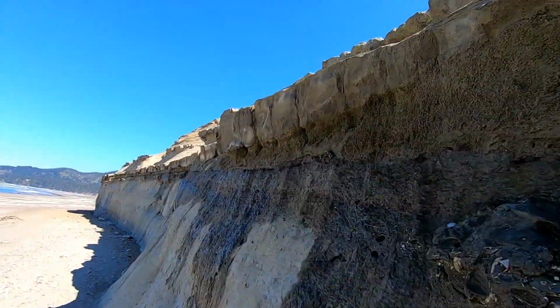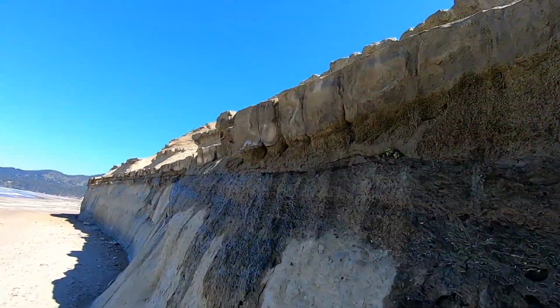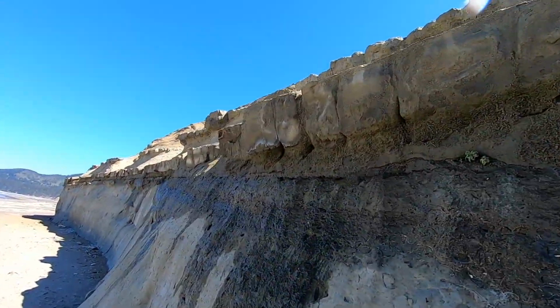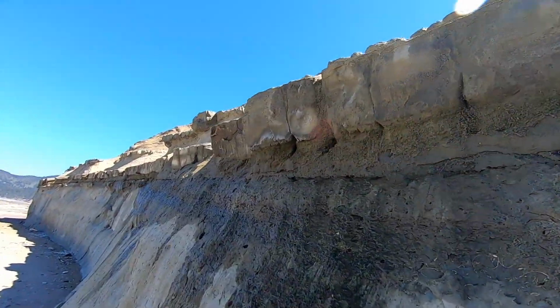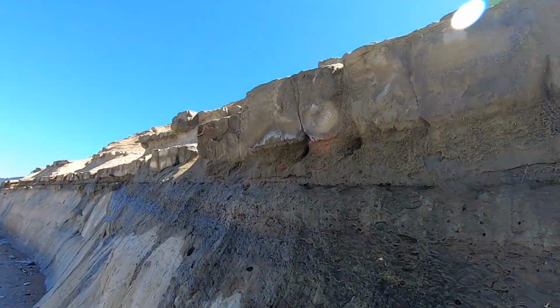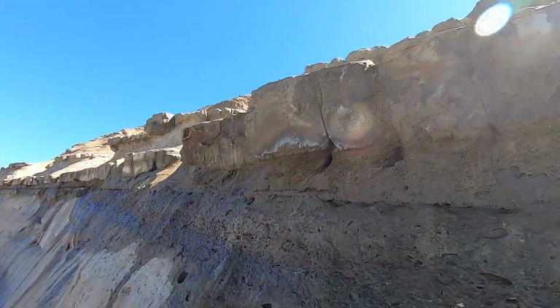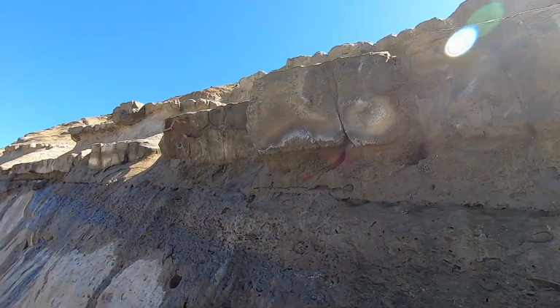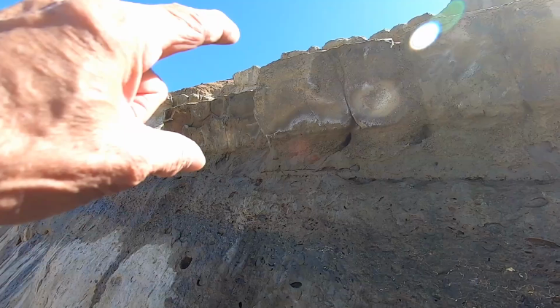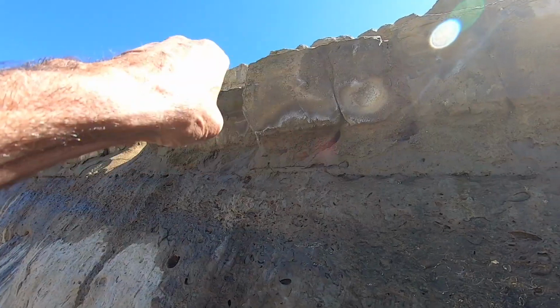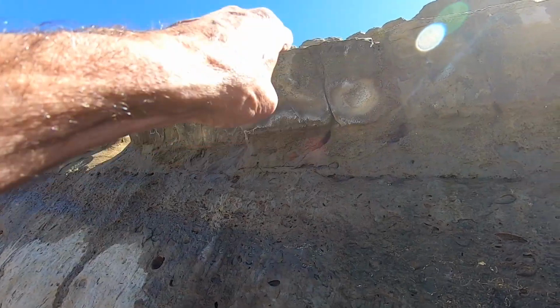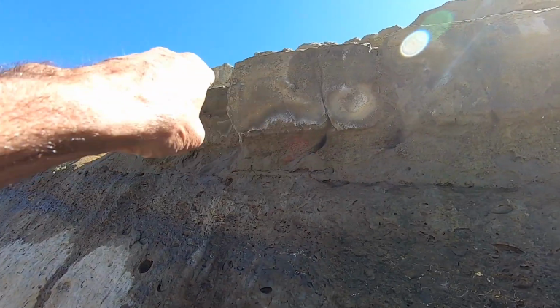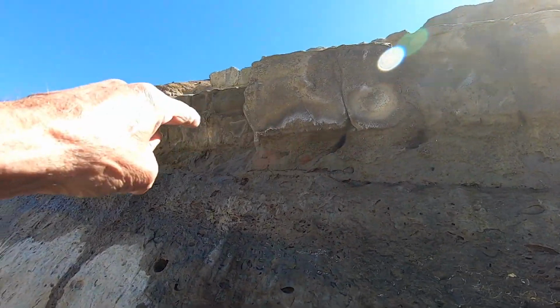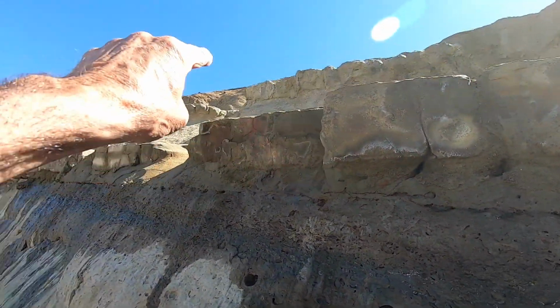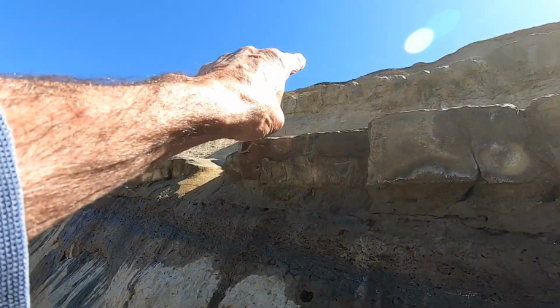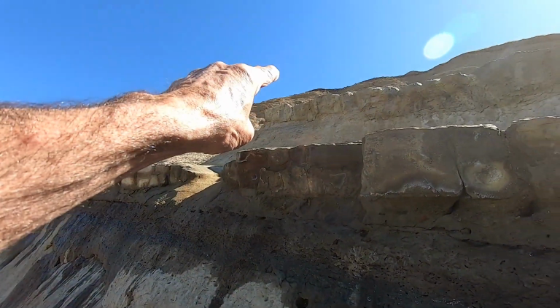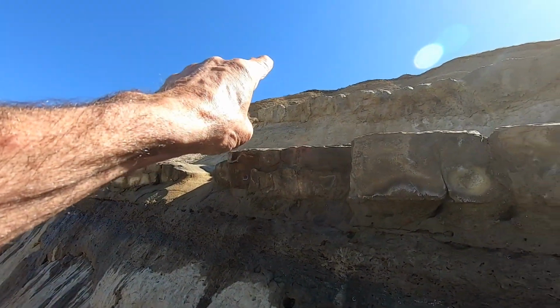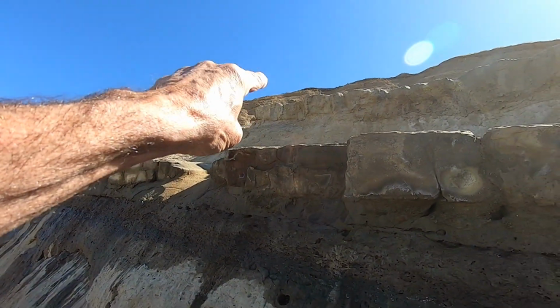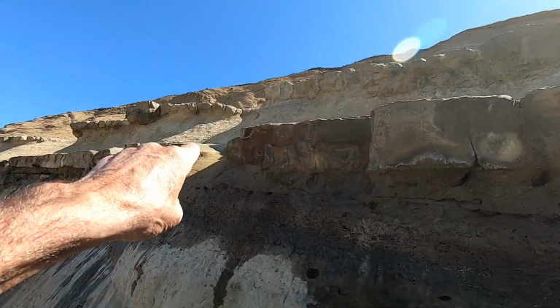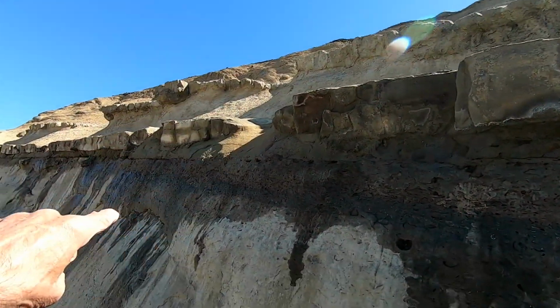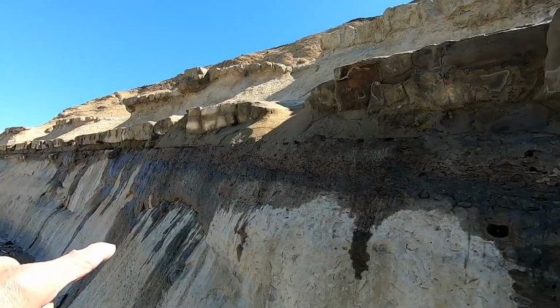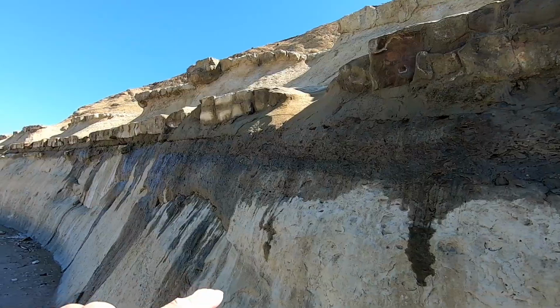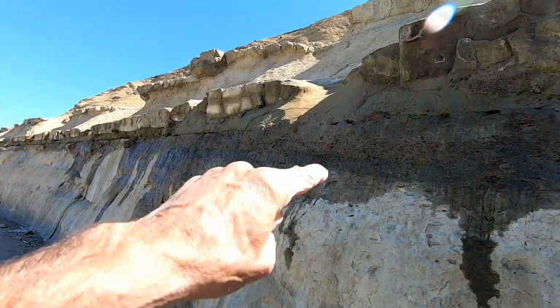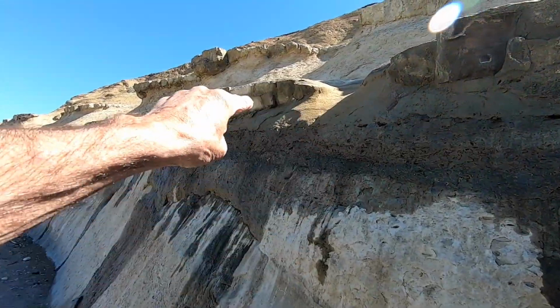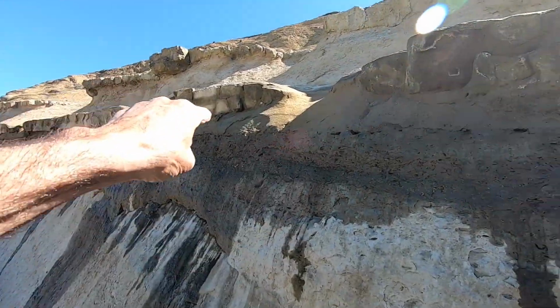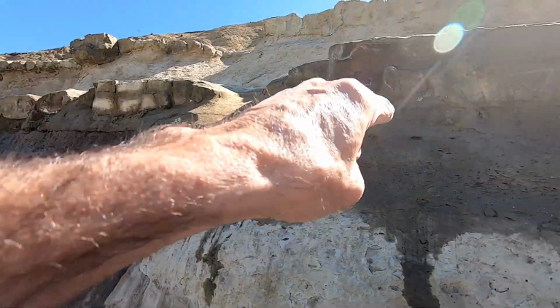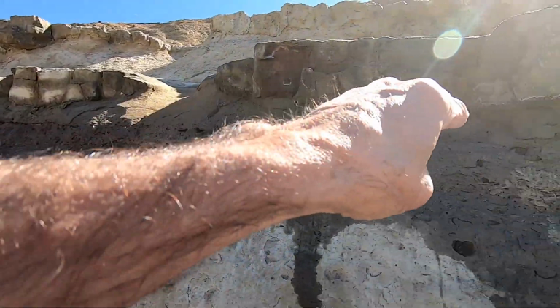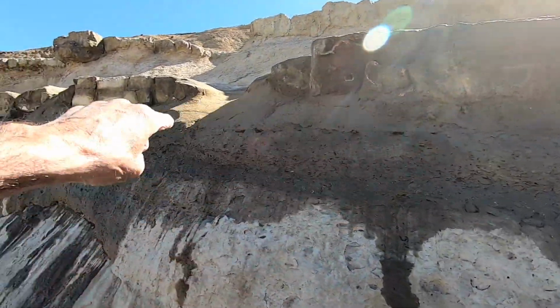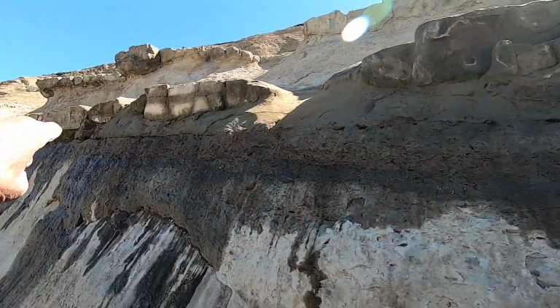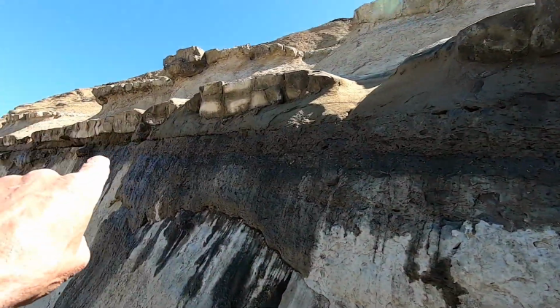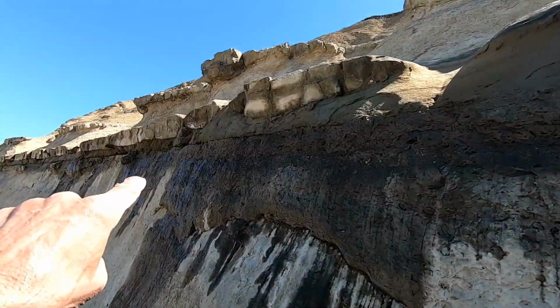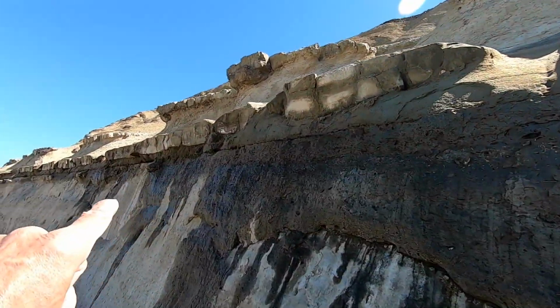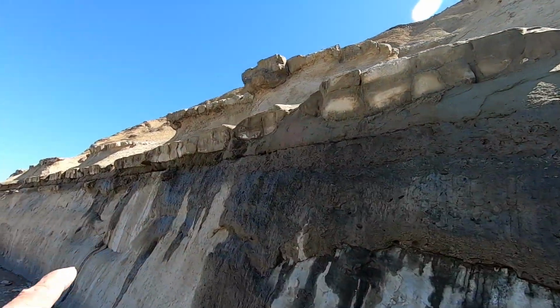That layer seals and caps the bottom side of the cell. That's the cell there, and that's the top layer of the biolipid. You see that? That's that layer I was telling you about.